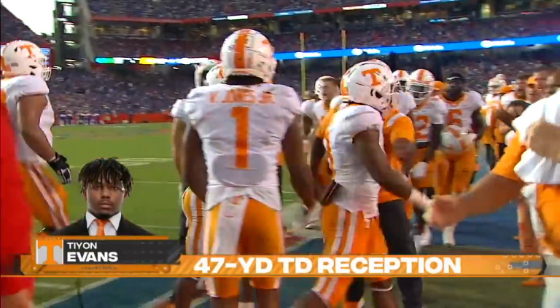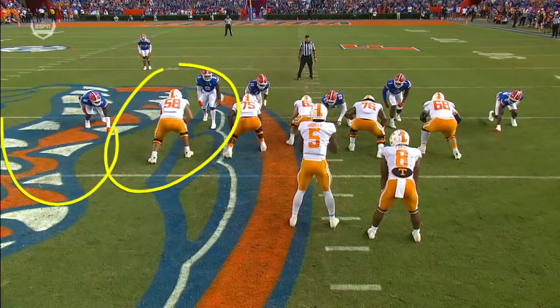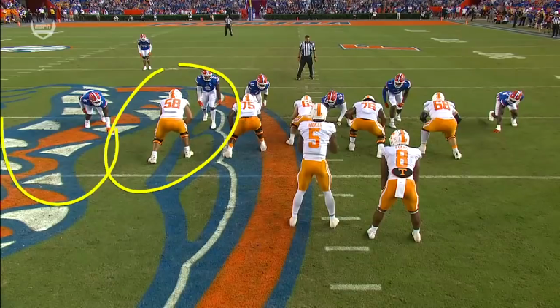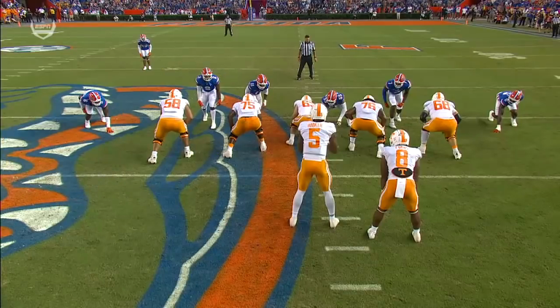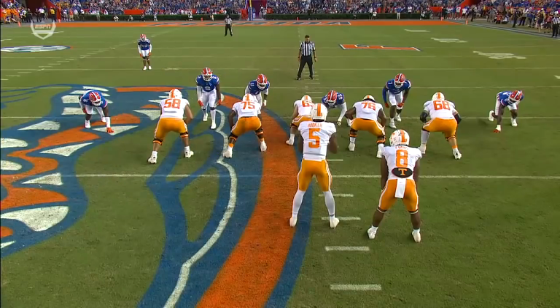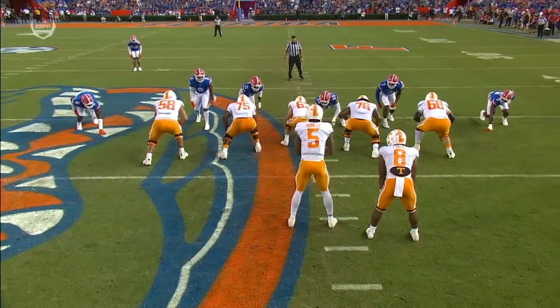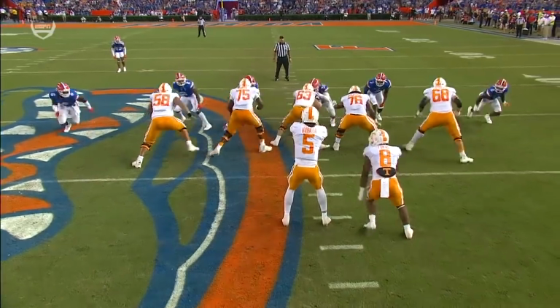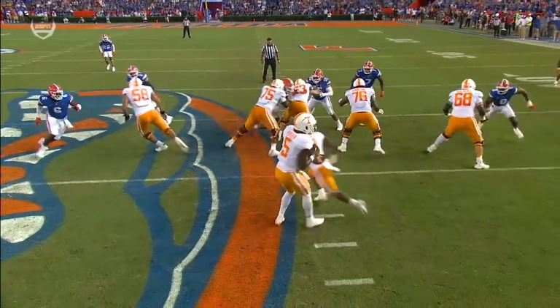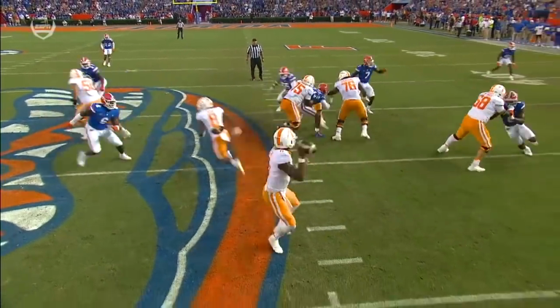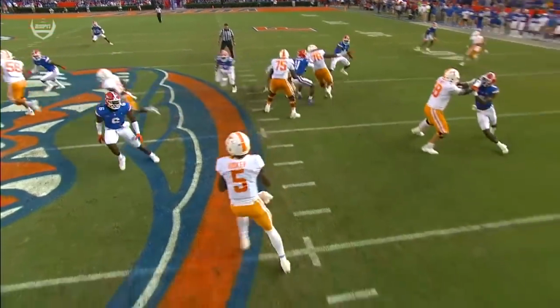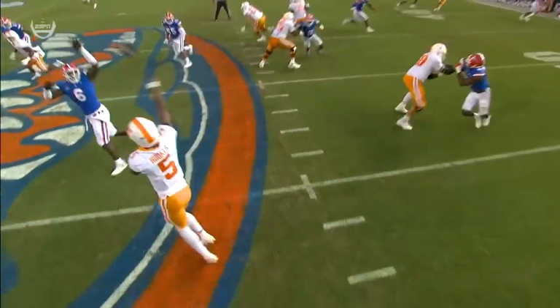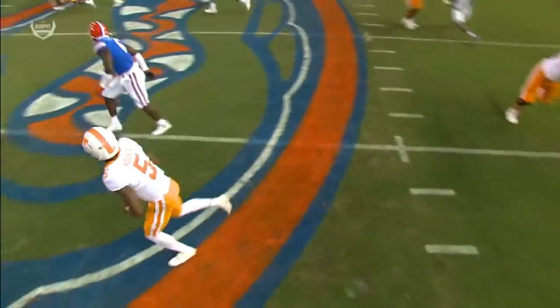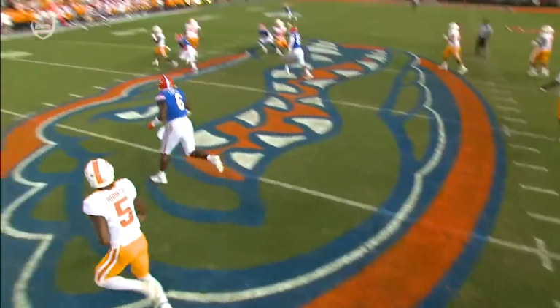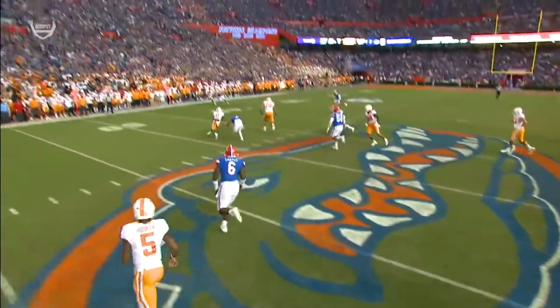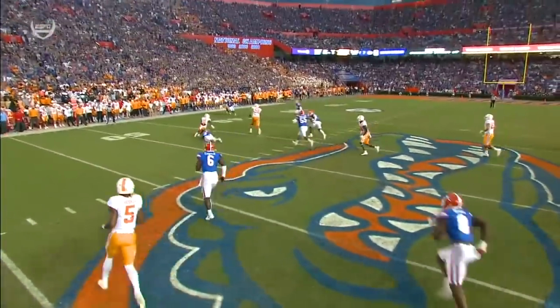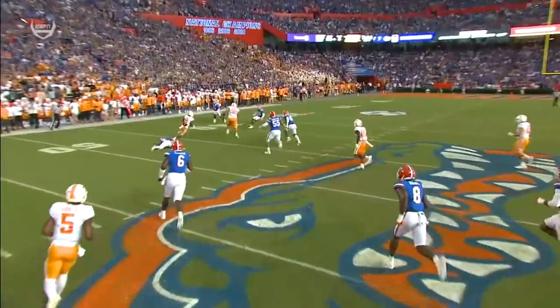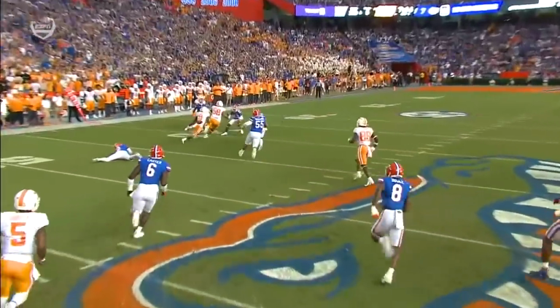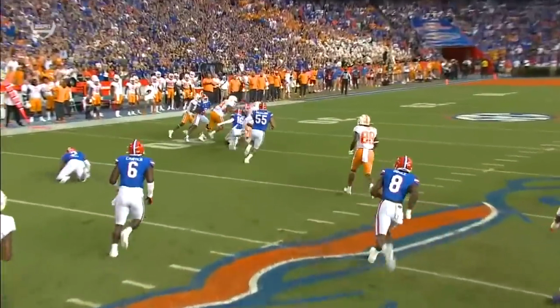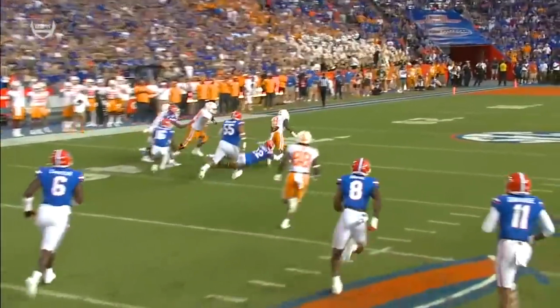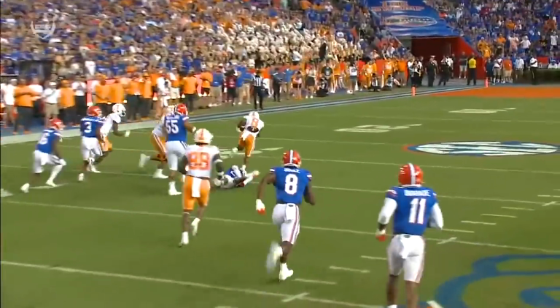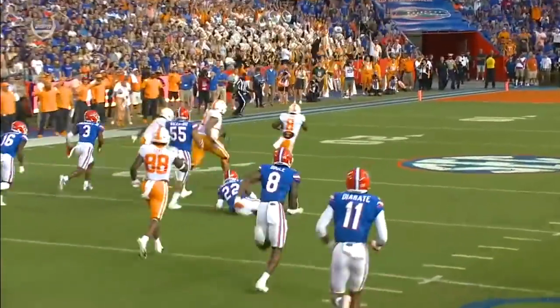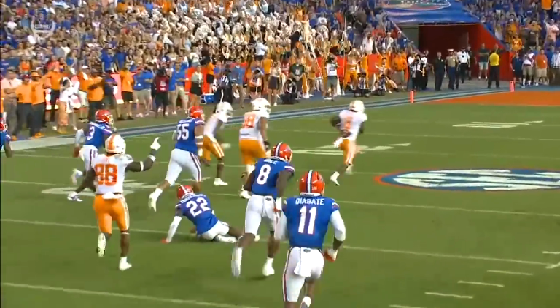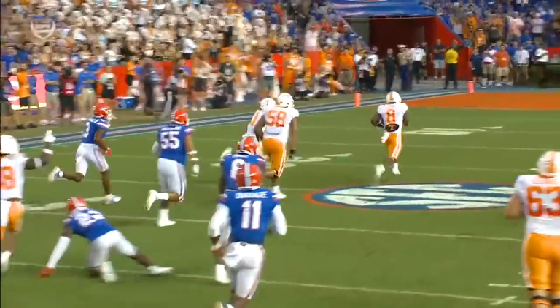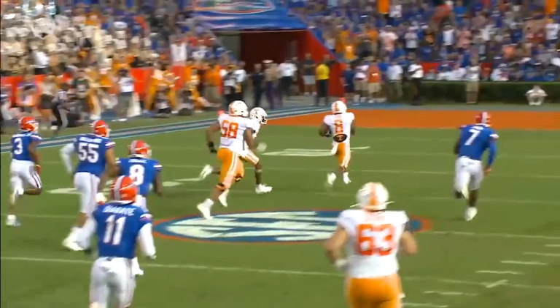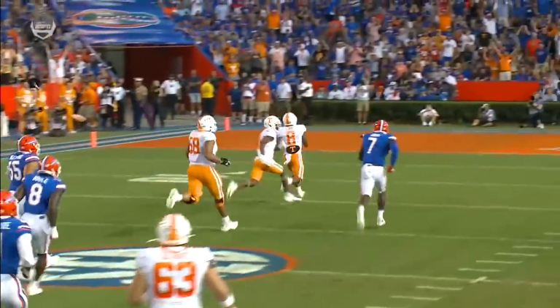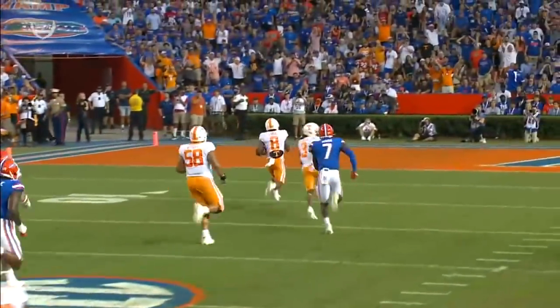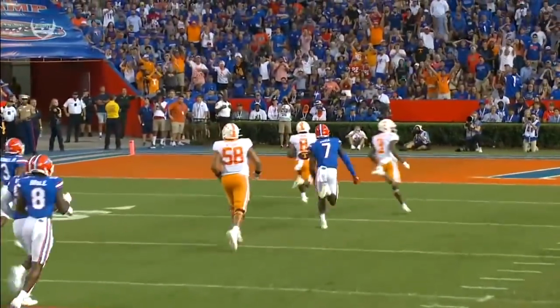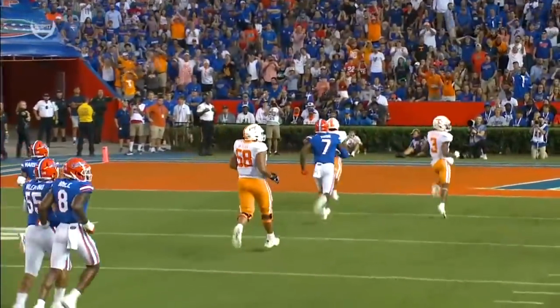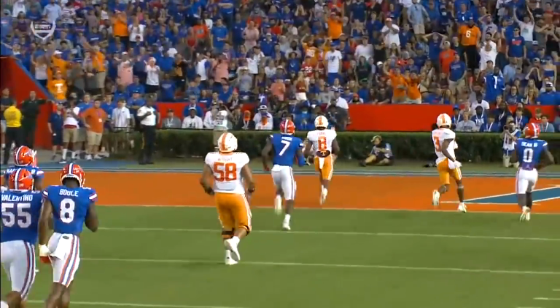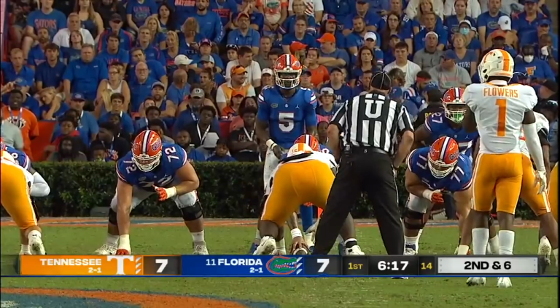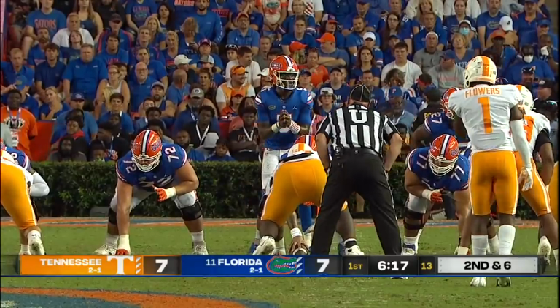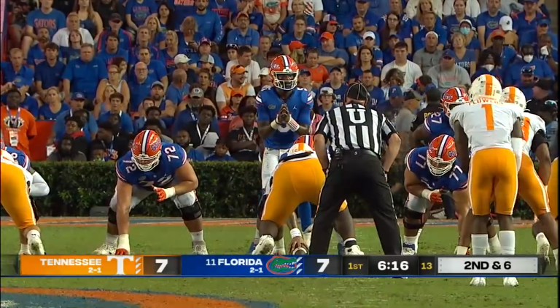Watch how he's able to get out in front — this is Darnell Wright securing the edge. All he has to do is get a little bit of a piece there of the defender. This is Emory Jones's team.